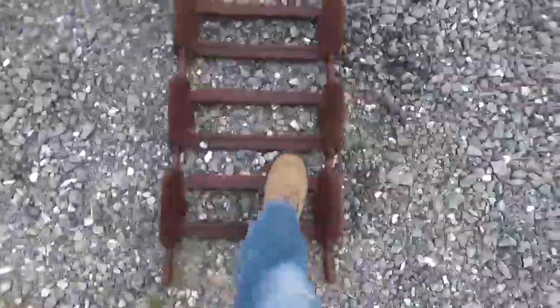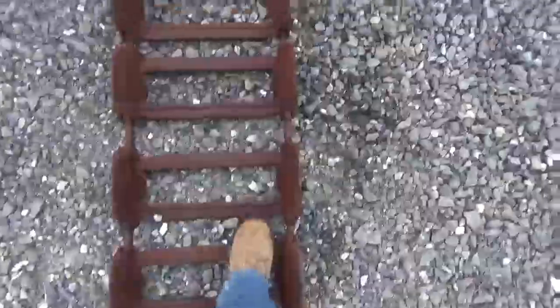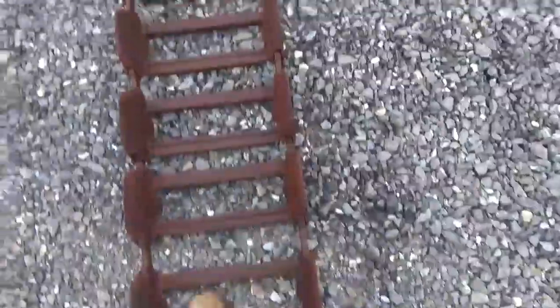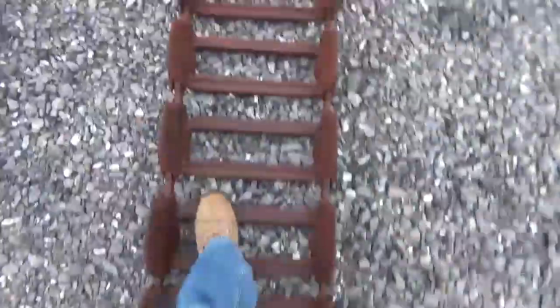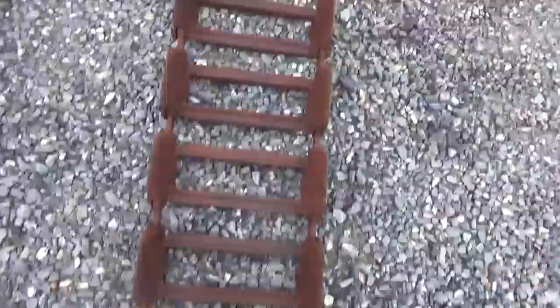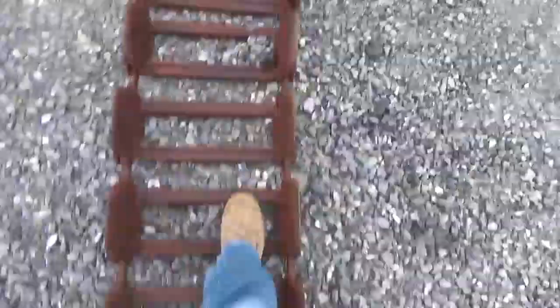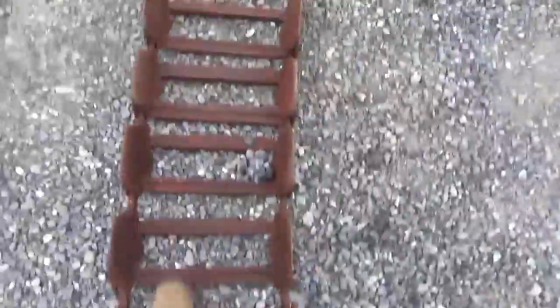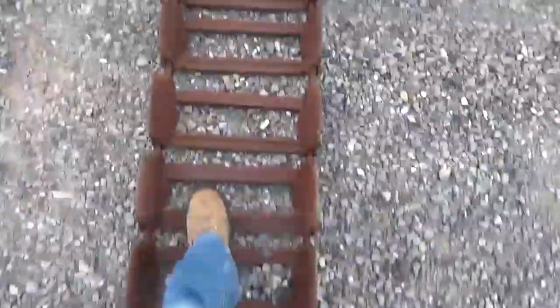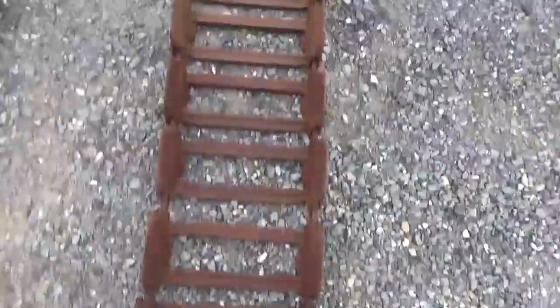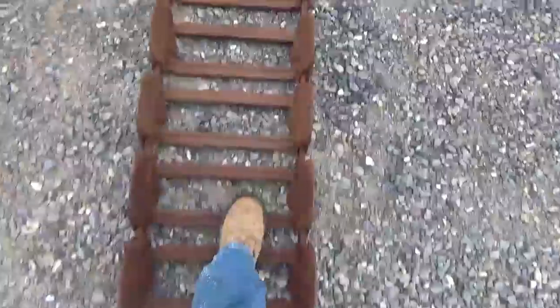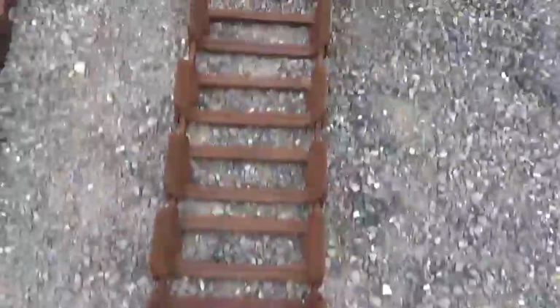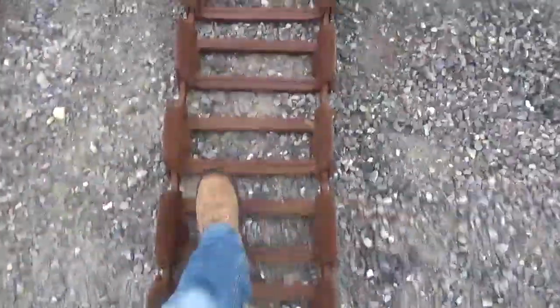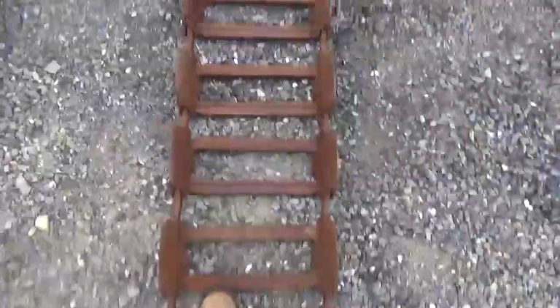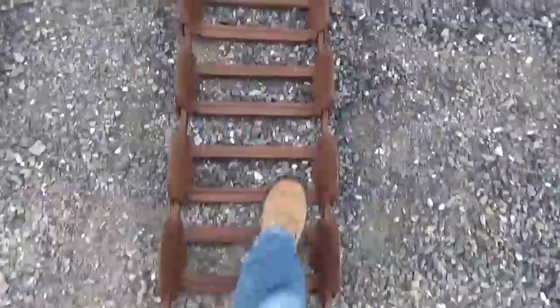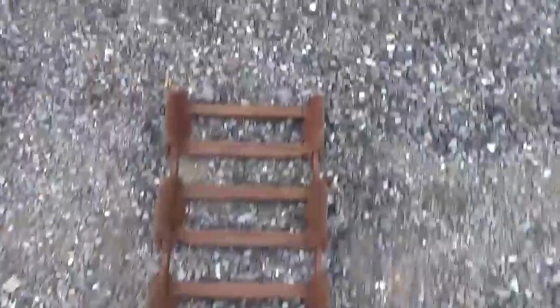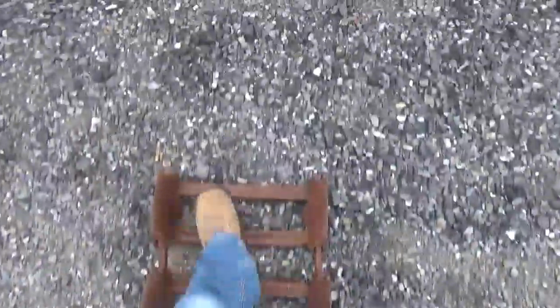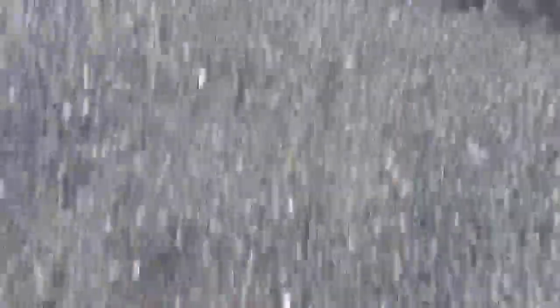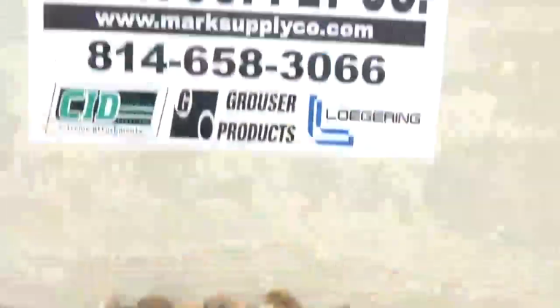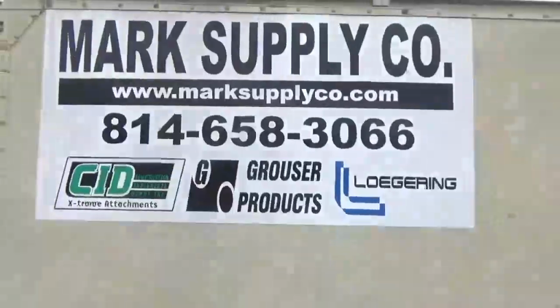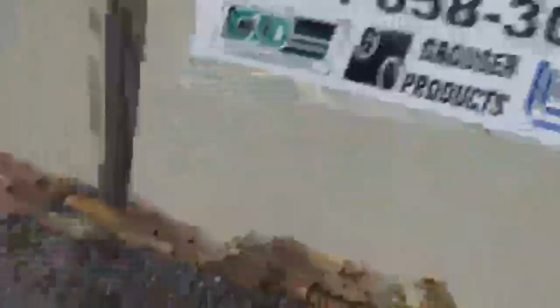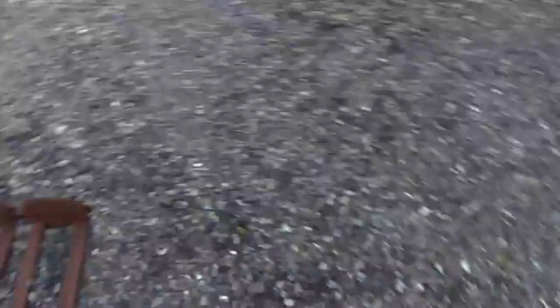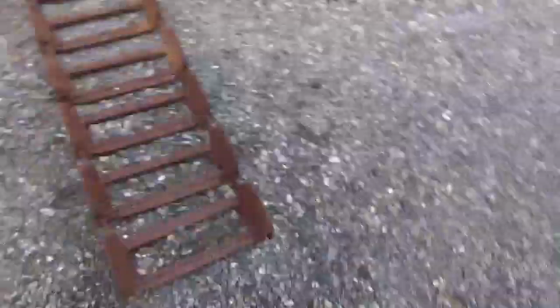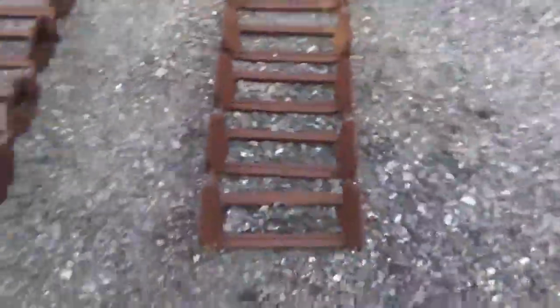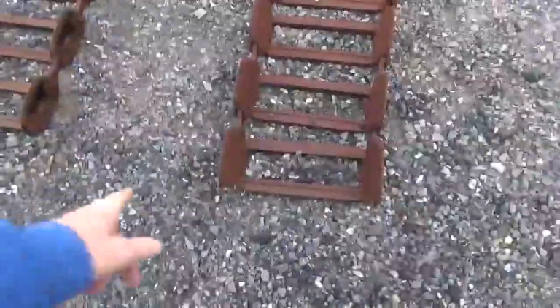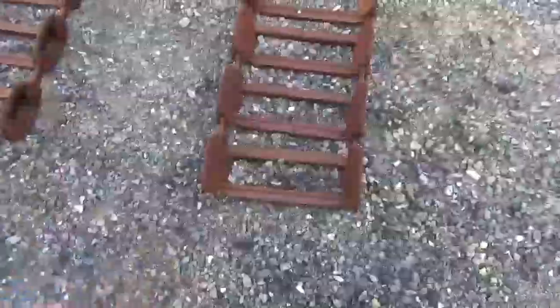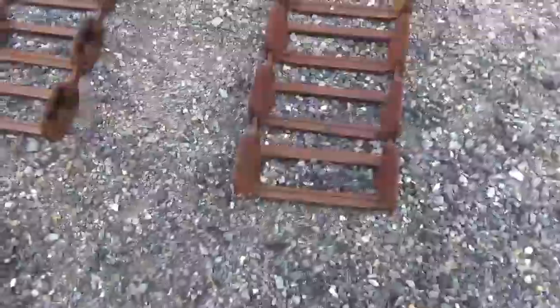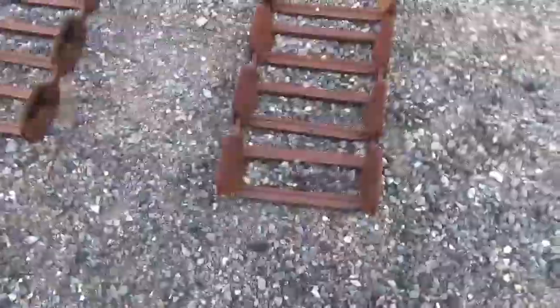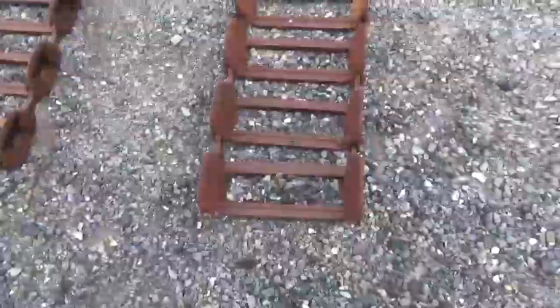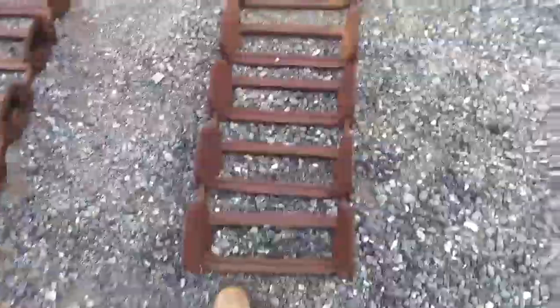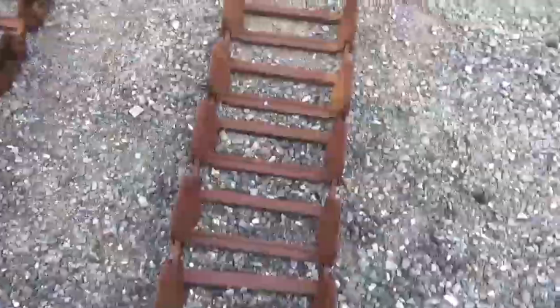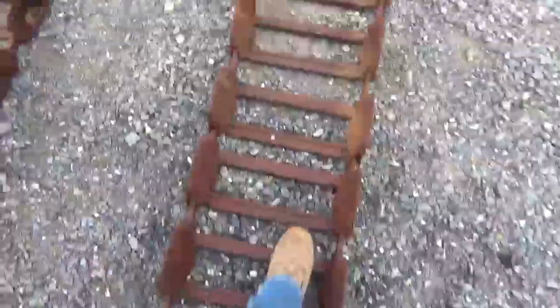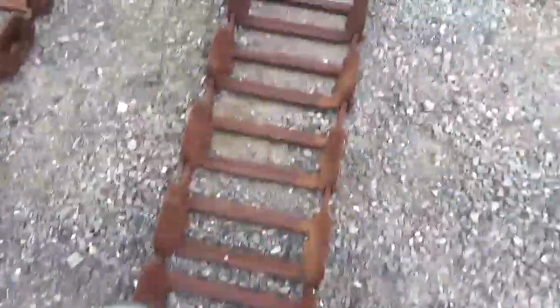I believe there are 20 pads per side. The purpose of this video today is just to give you a quick view to show you that they're in excellent shape. We are a Grouser products dealer. These will come with all new connecting link bolts and bushings — these are the inch and a quarter bushings.